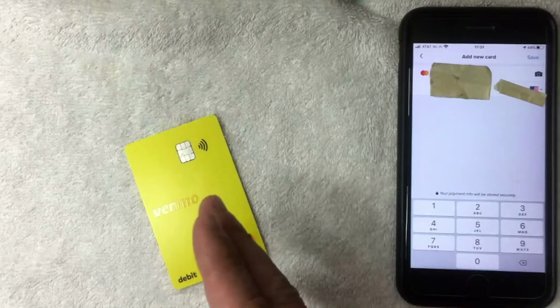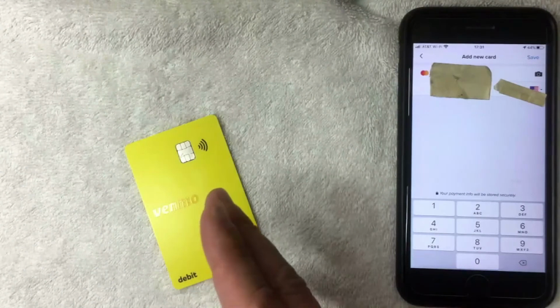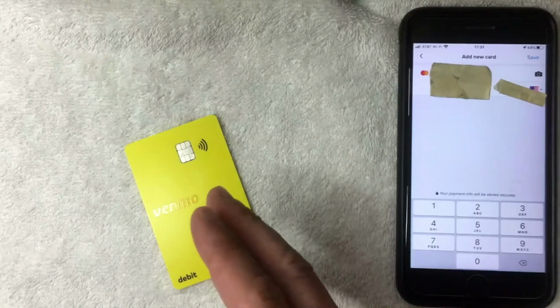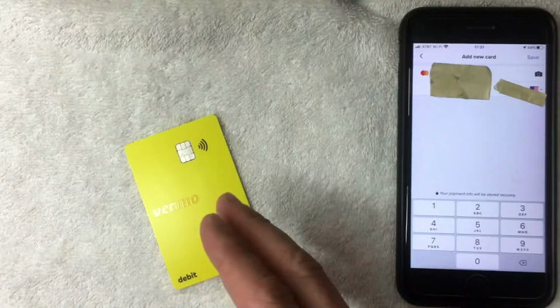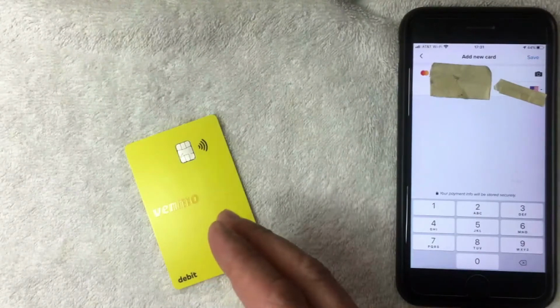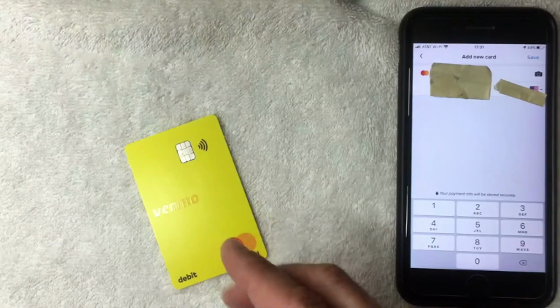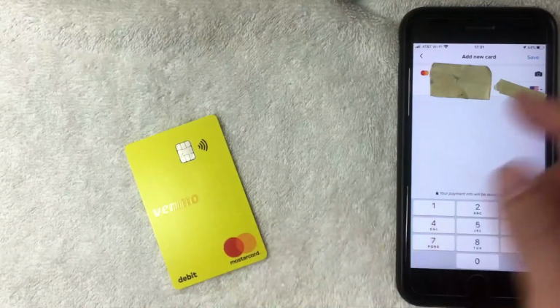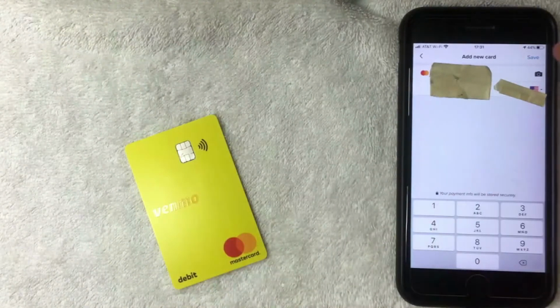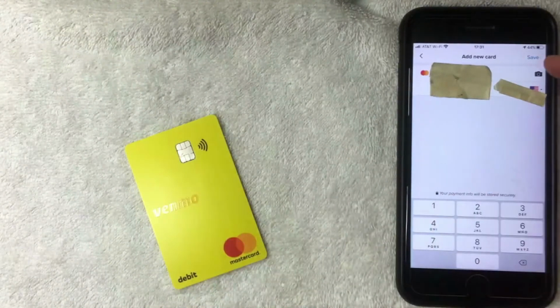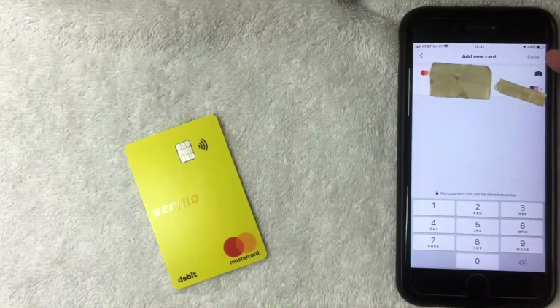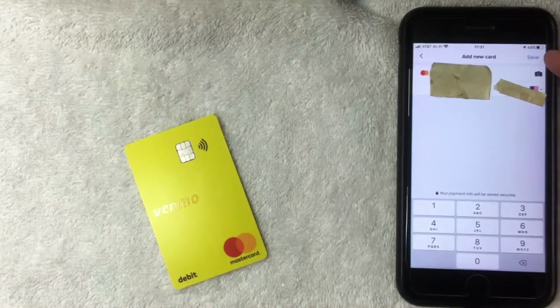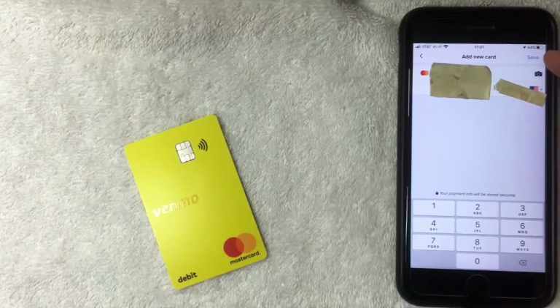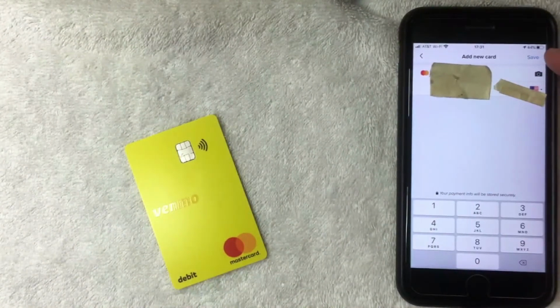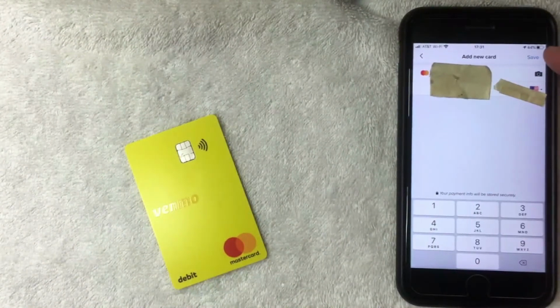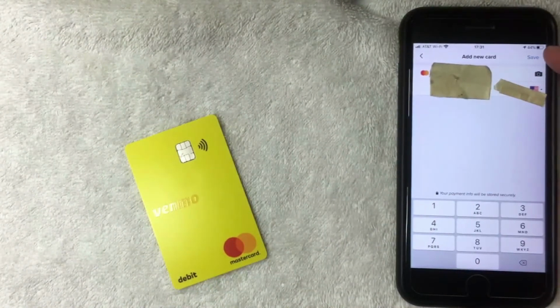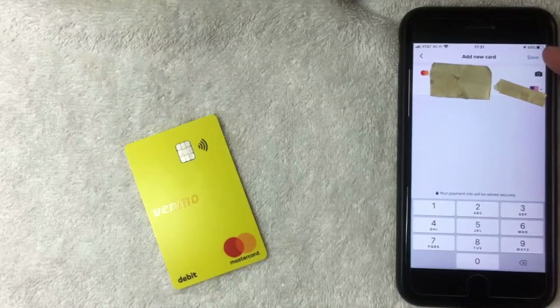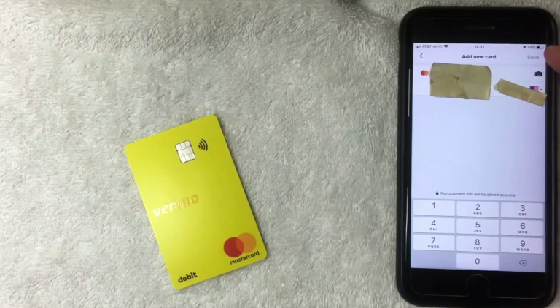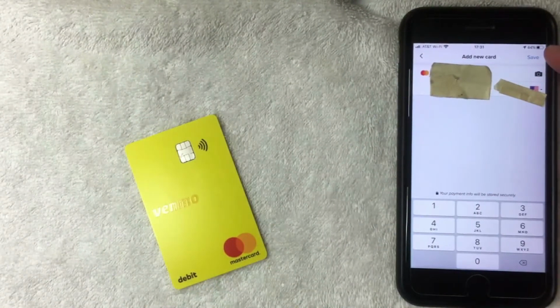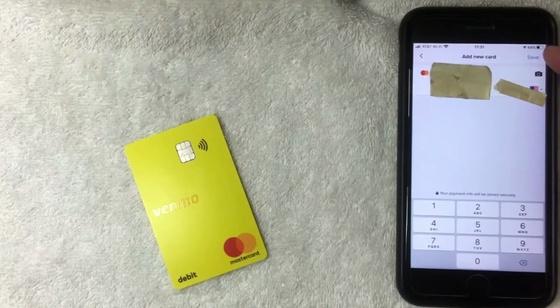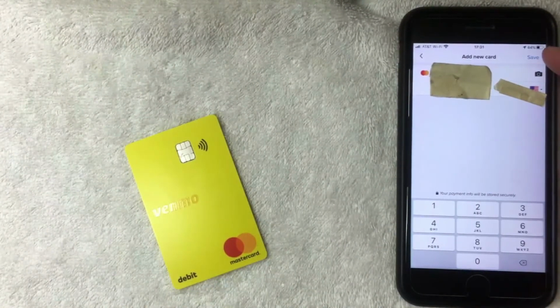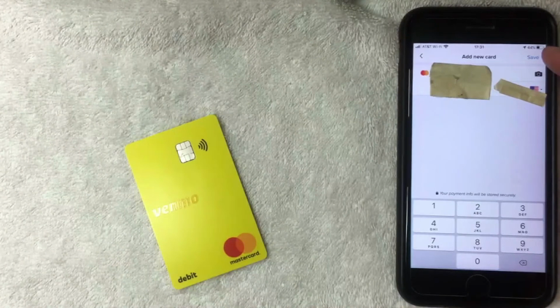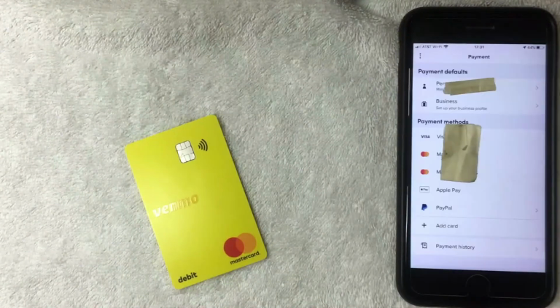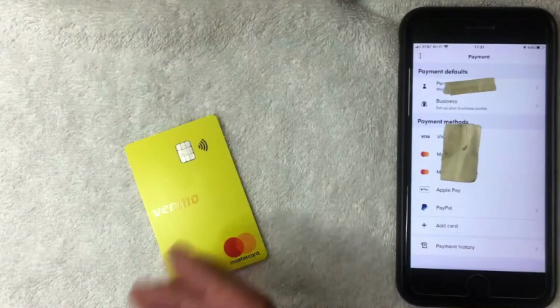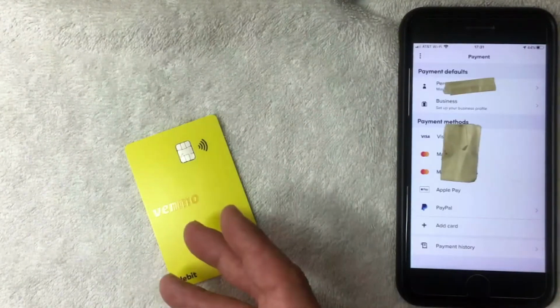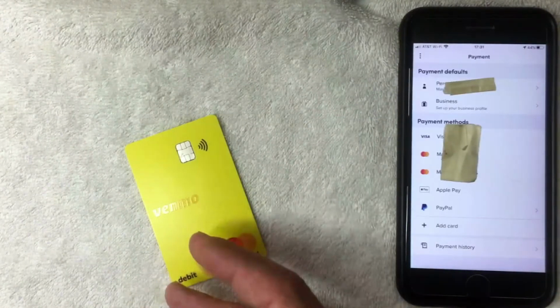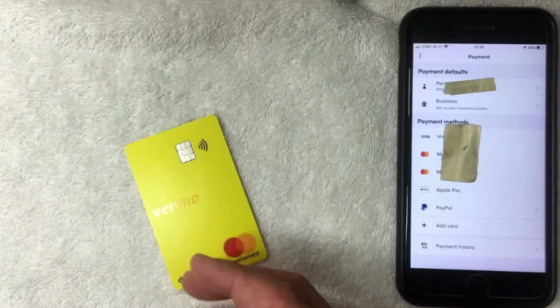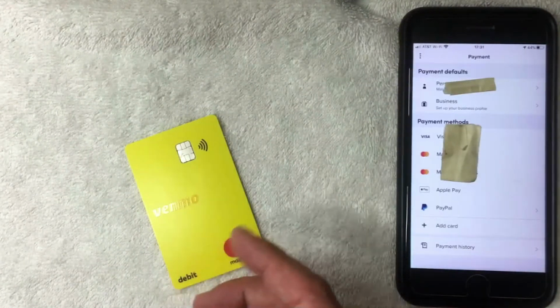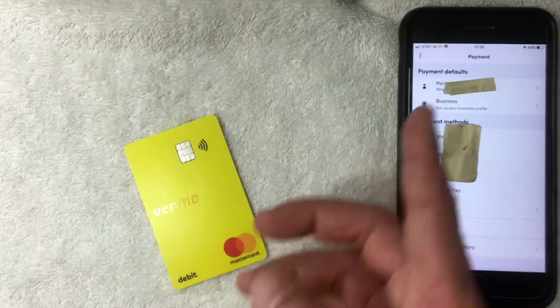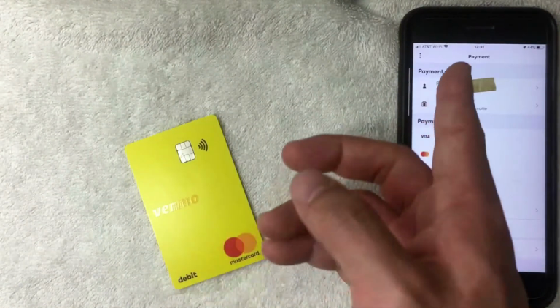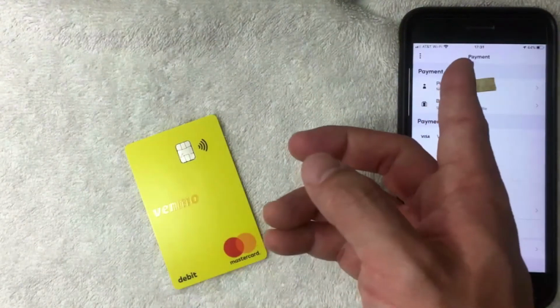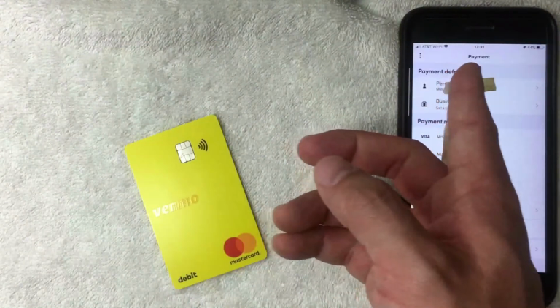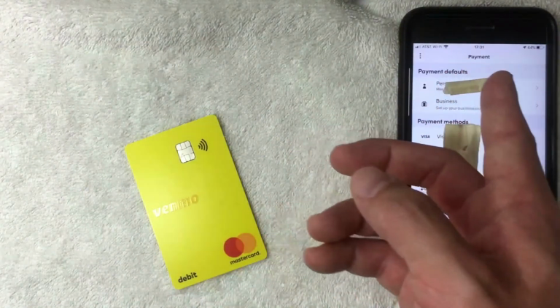I went ahead and entered all of the required information. Next, you want to click on the blue button on the top right called "Save." Just a few moments later, the Payment screen pops up again.